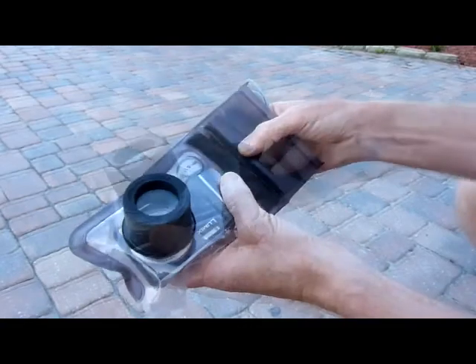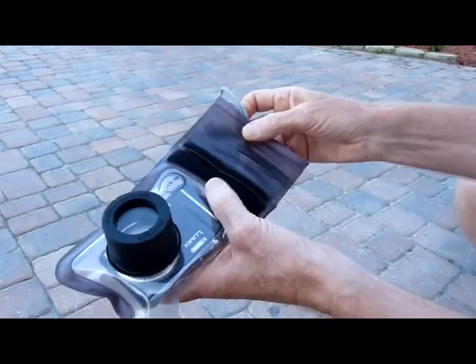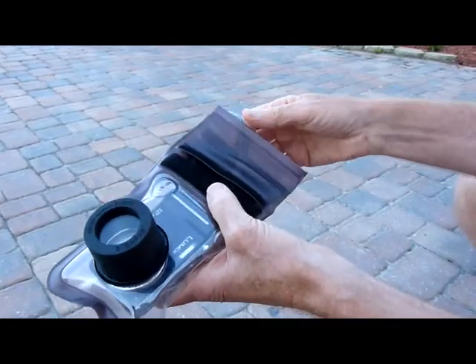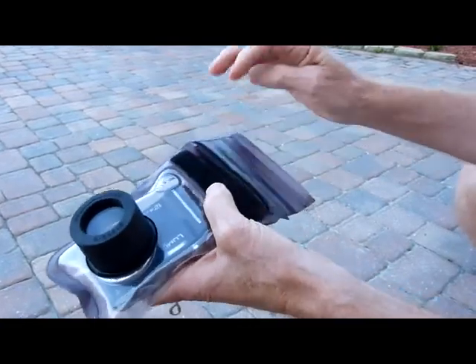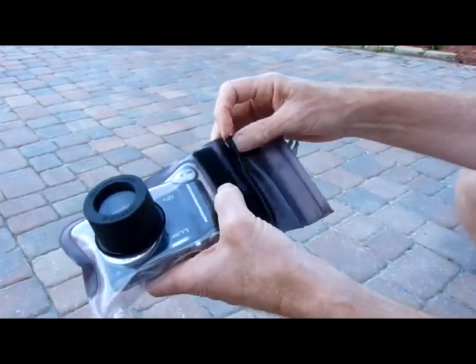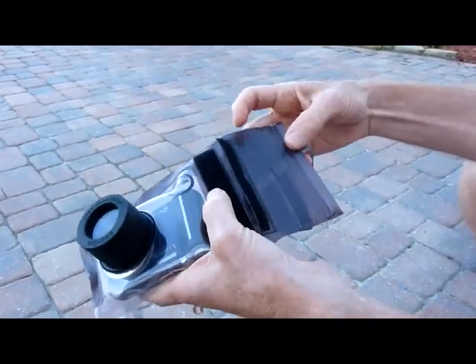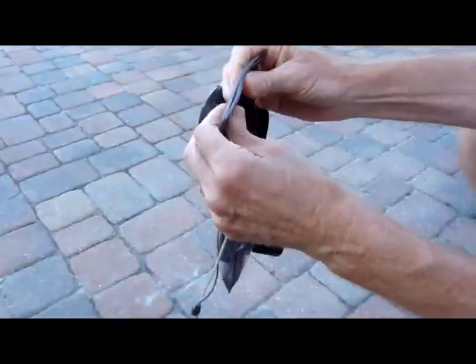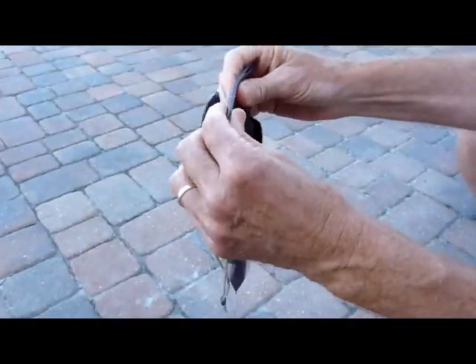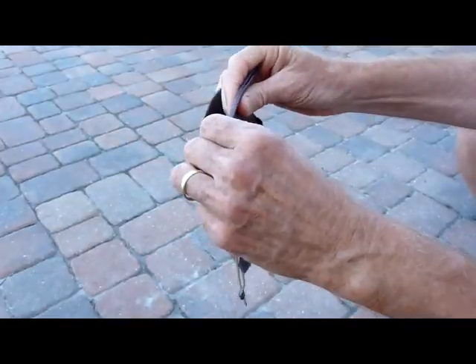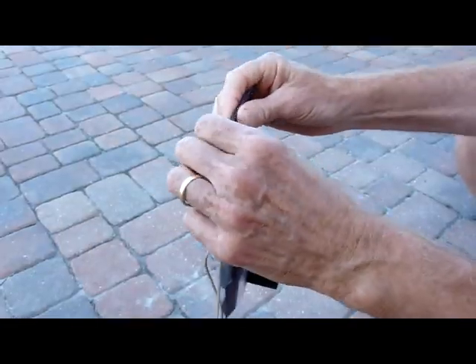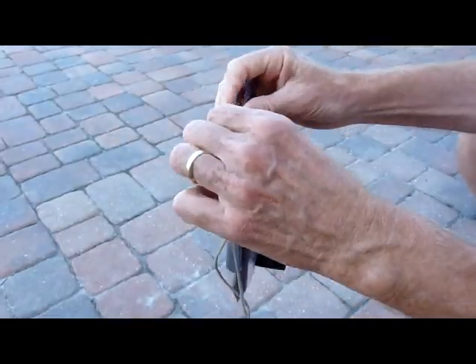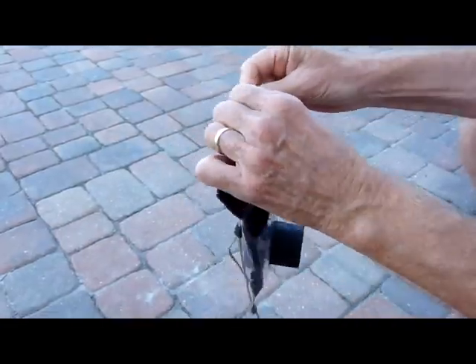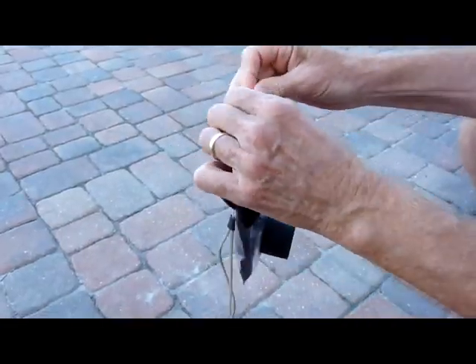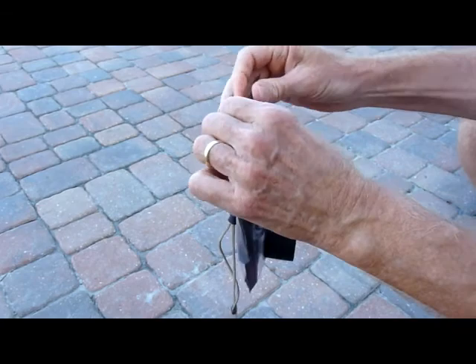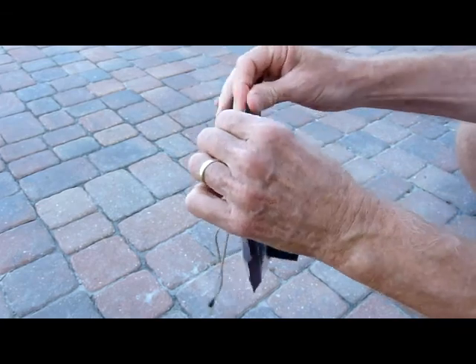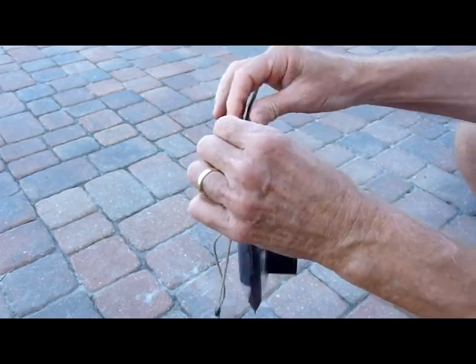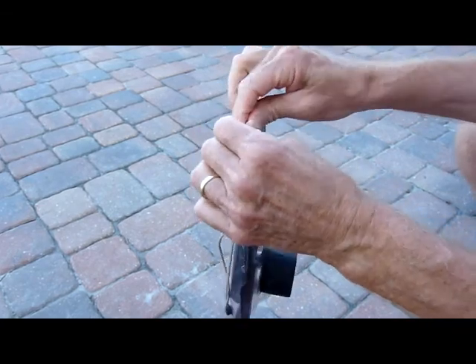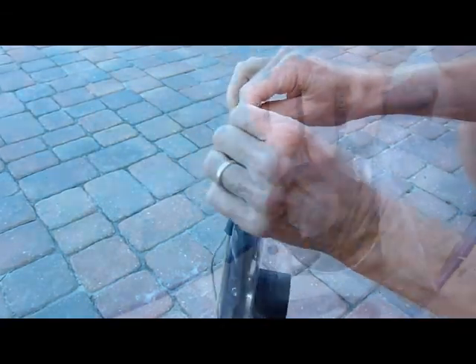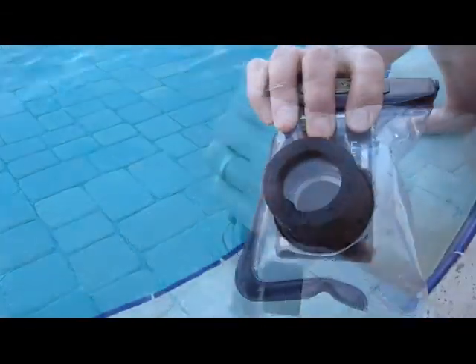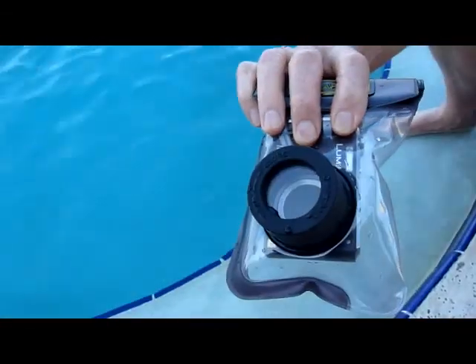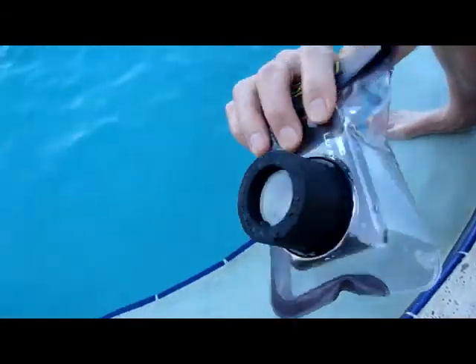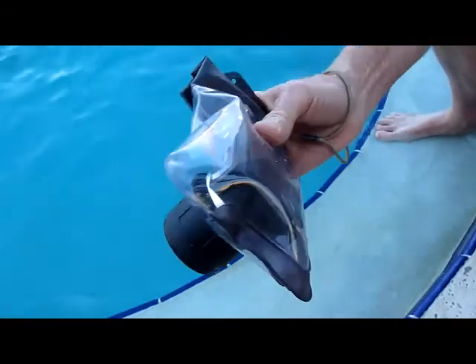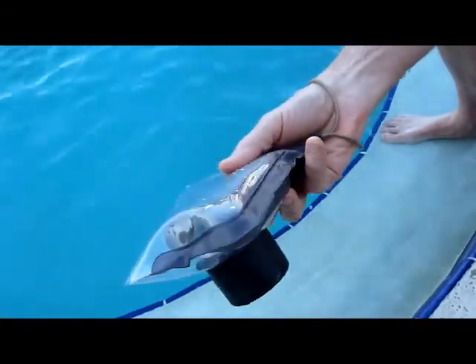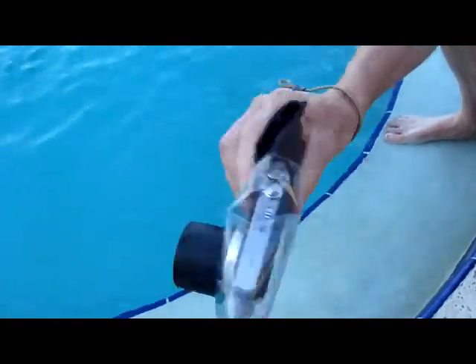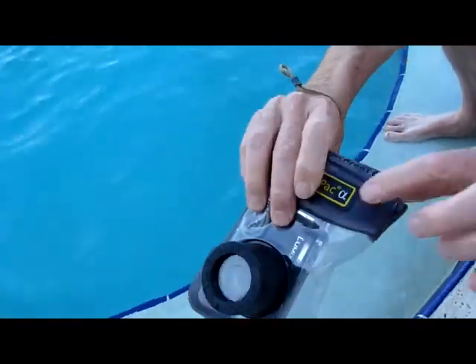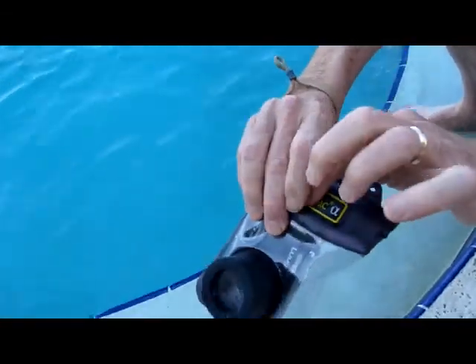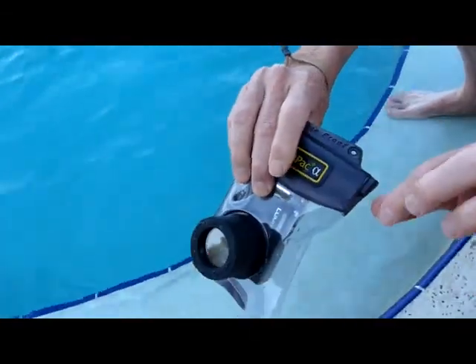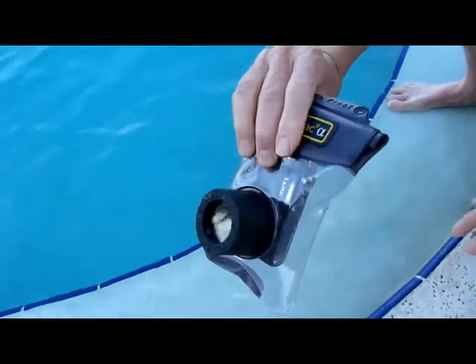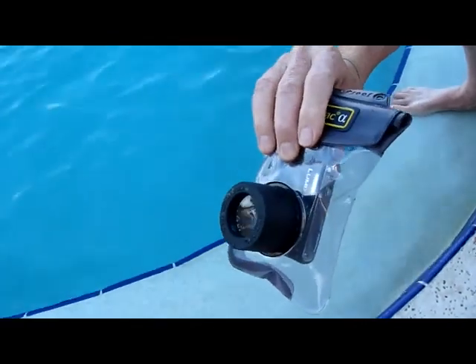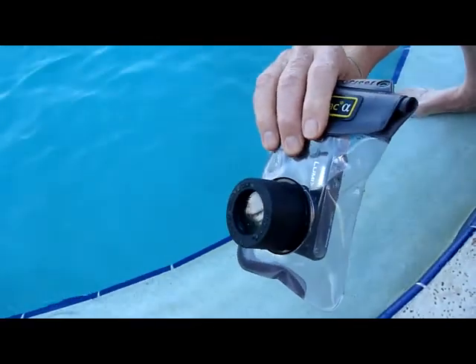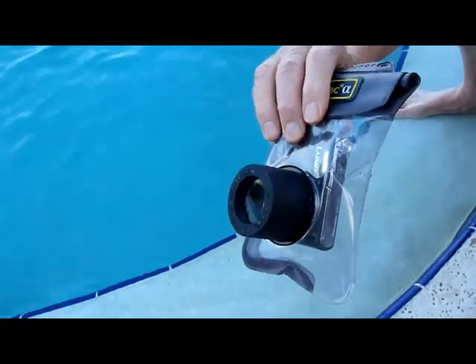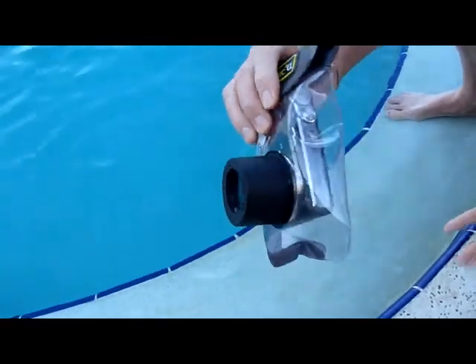This is the way you make it waterproof — seal it up nice and tight. Here's the camera in its case. Securely fold it up. Ready for the dunk test.